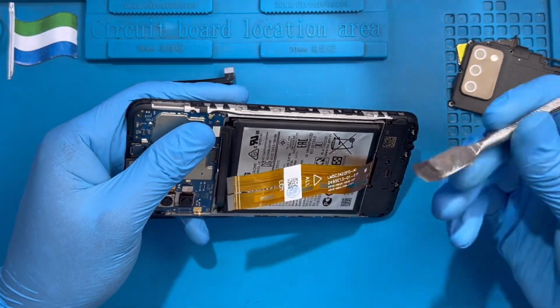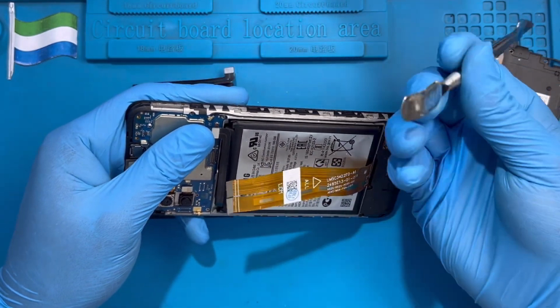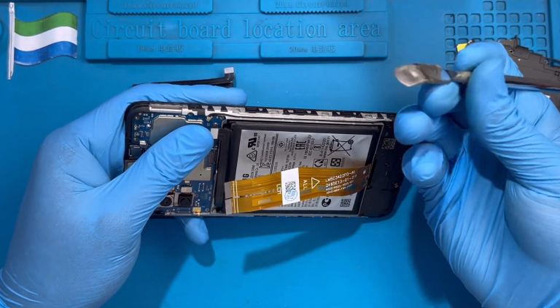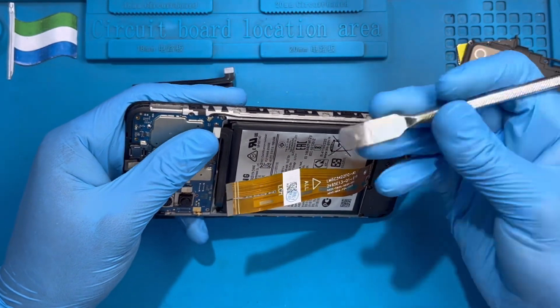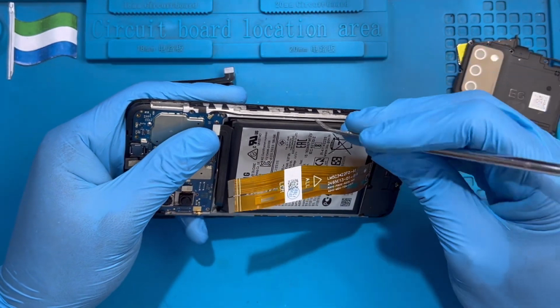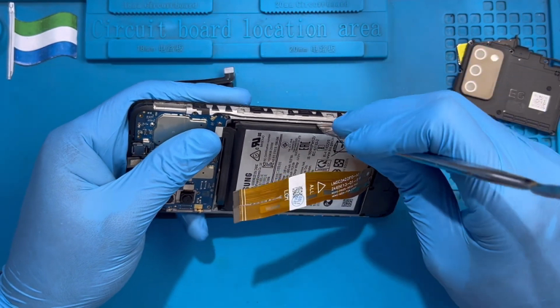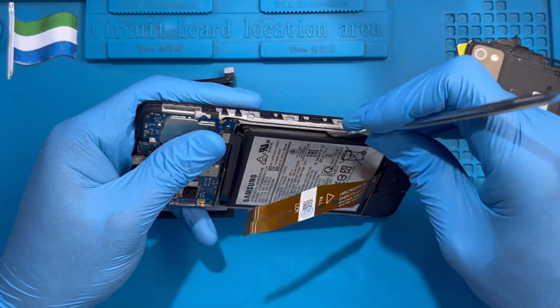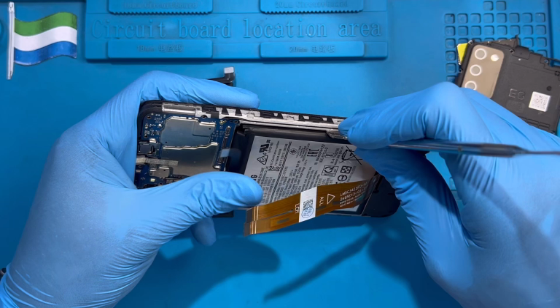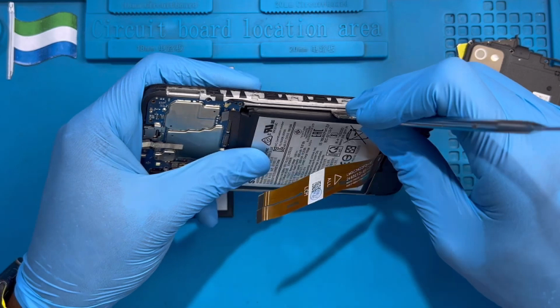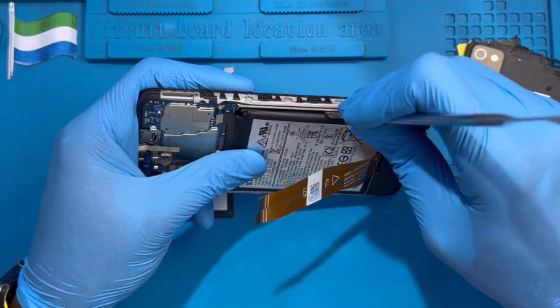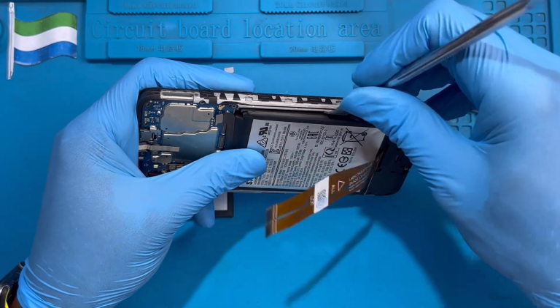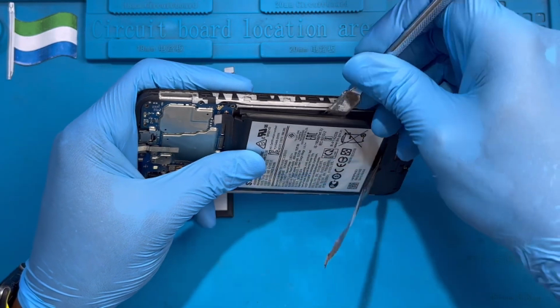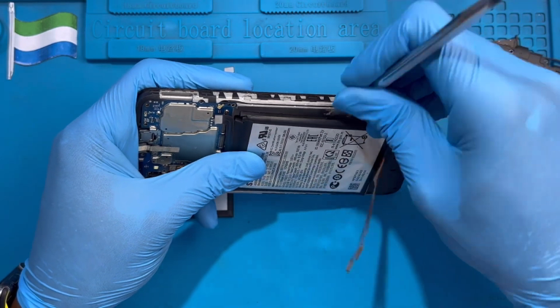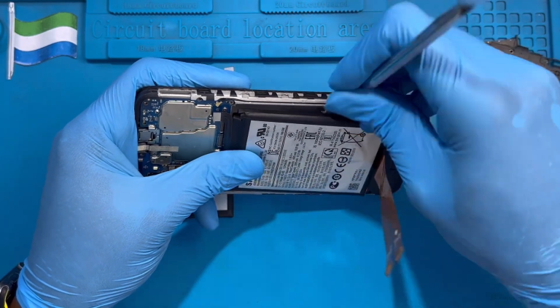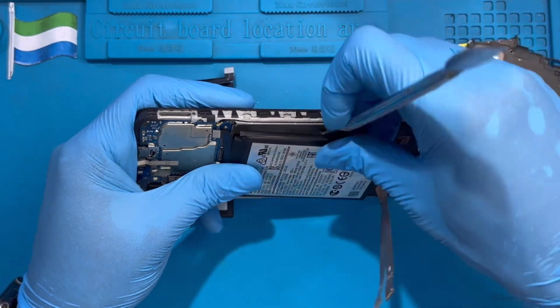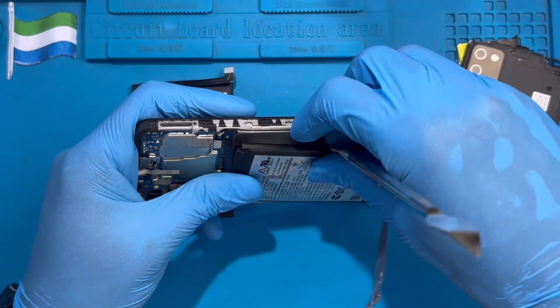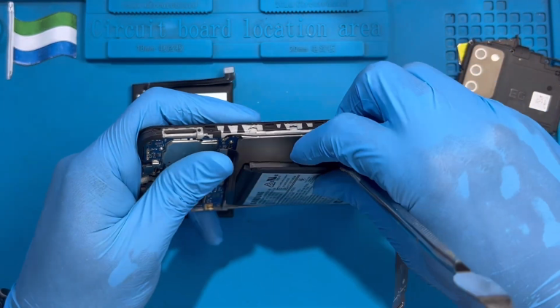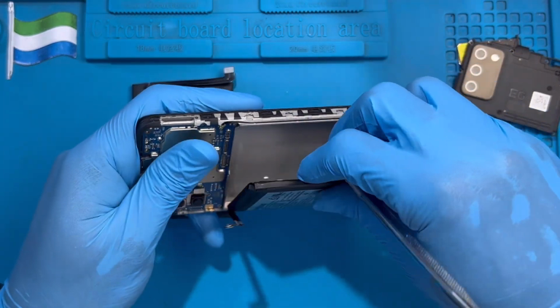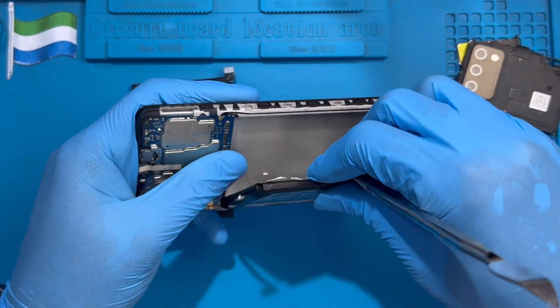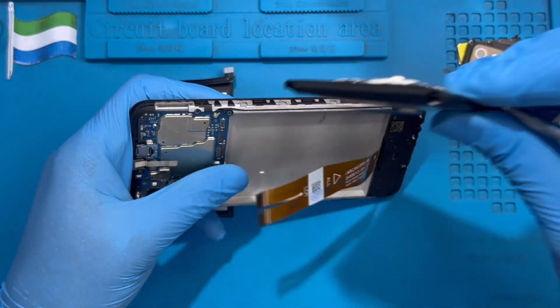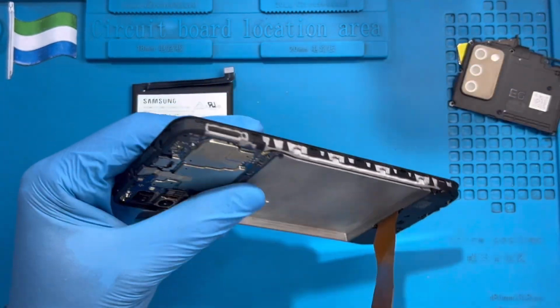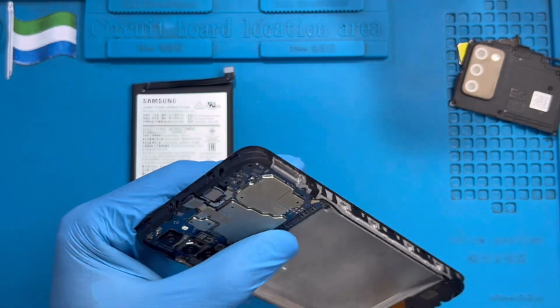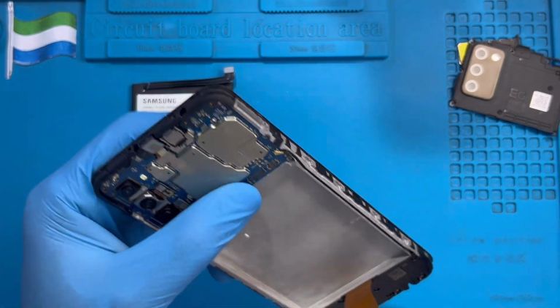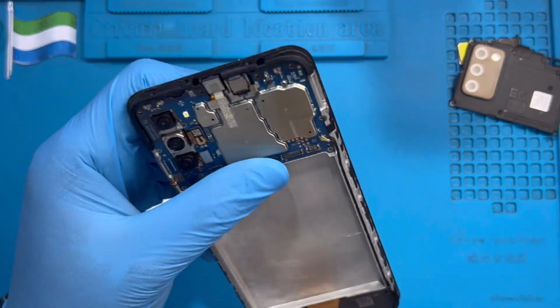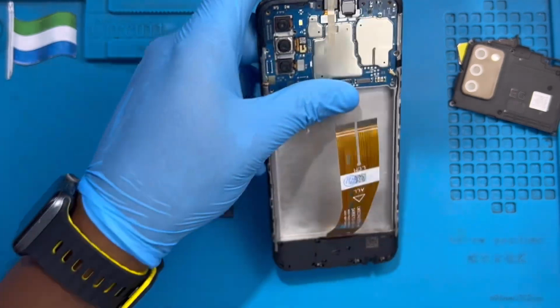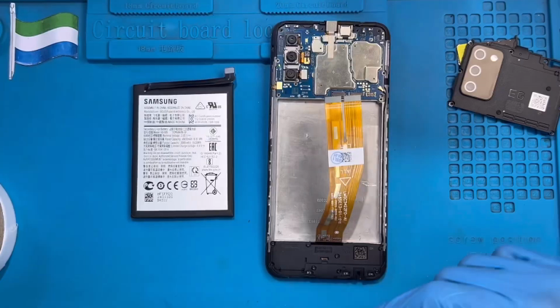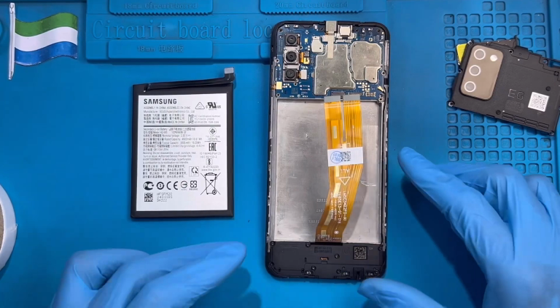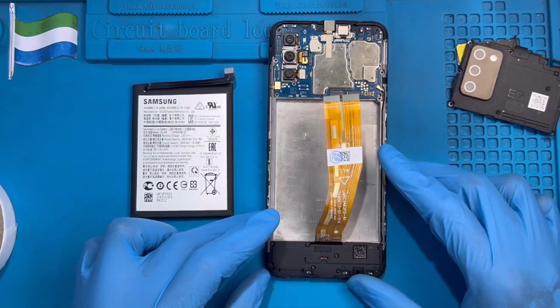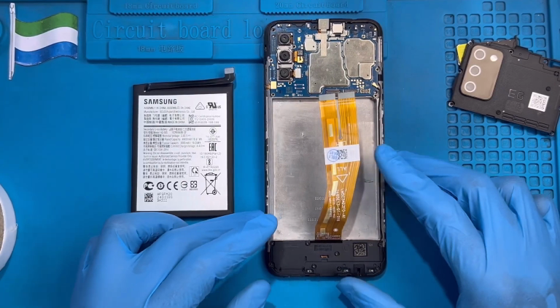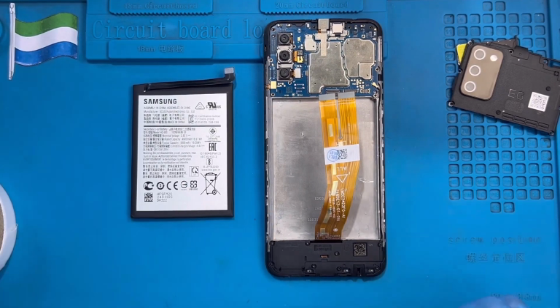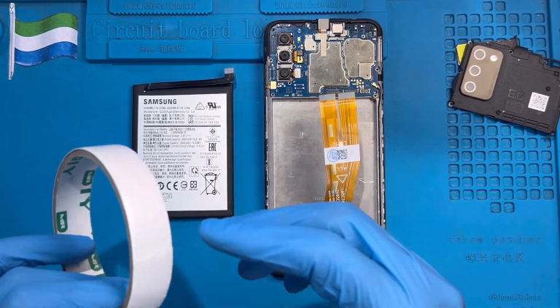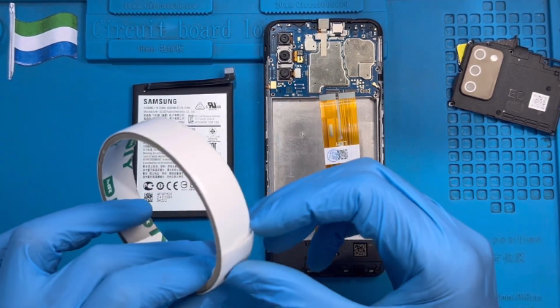Use something slim and flat like this instead to try to pull the battery from inside. The glue is a bit hard but just force it to remove the glue. Okay, now it's time to fit the new battery.